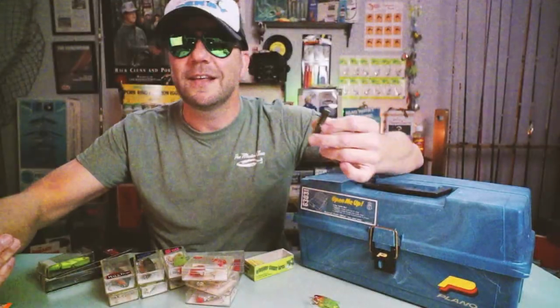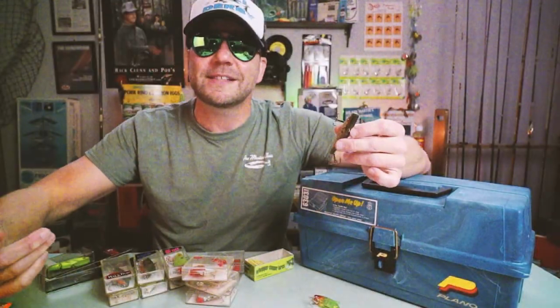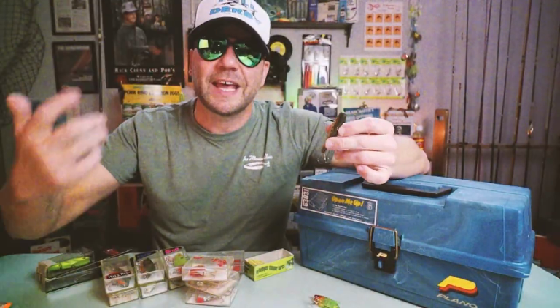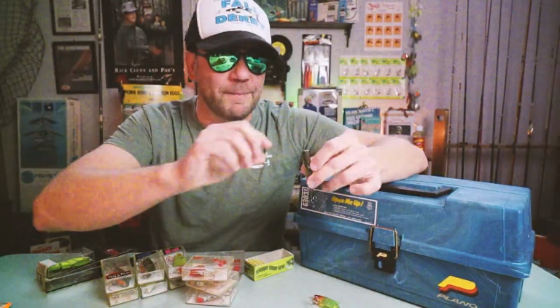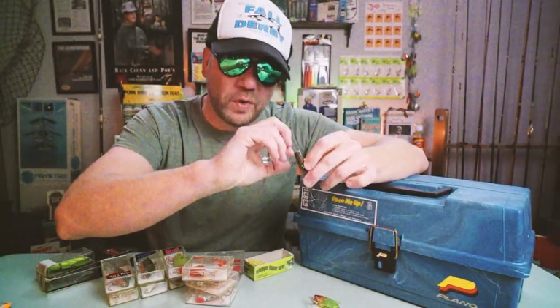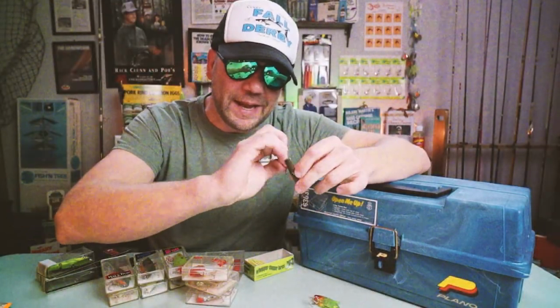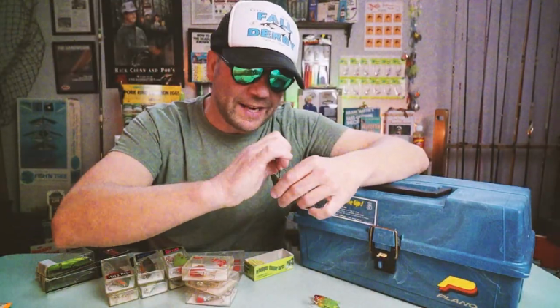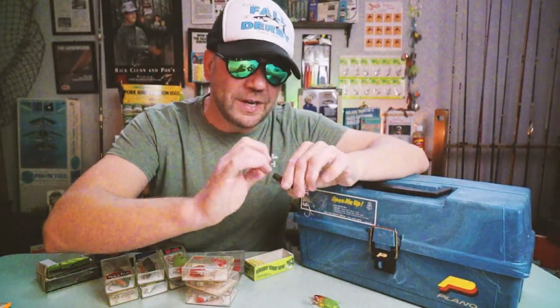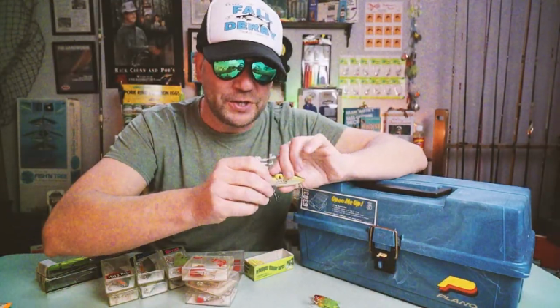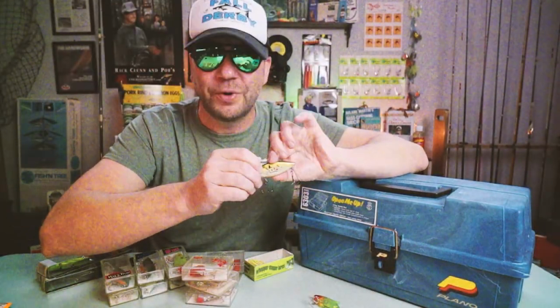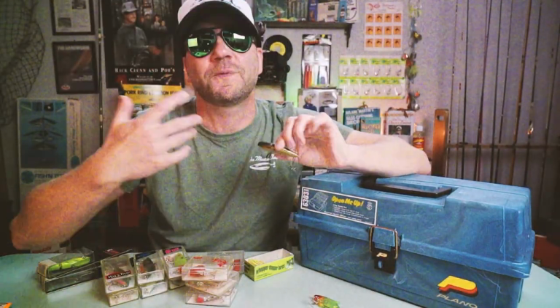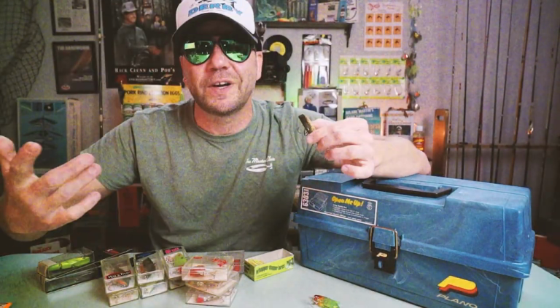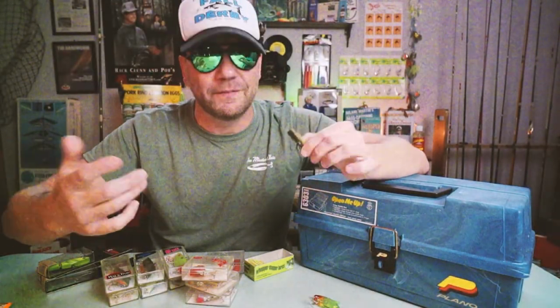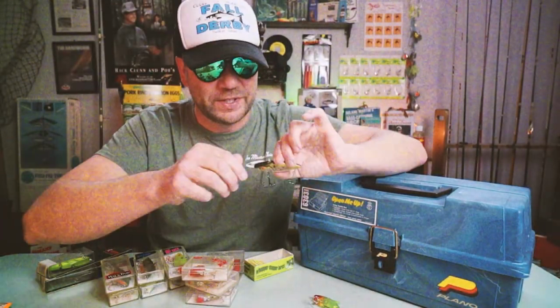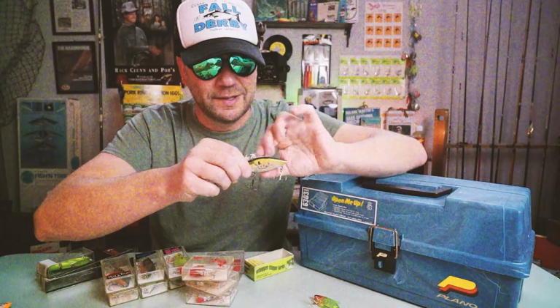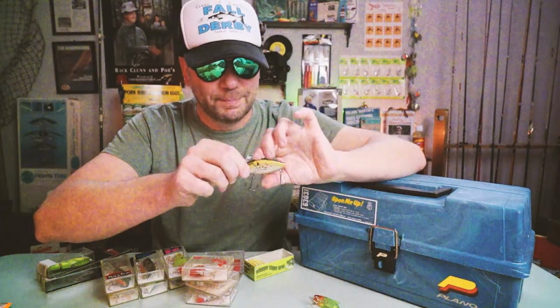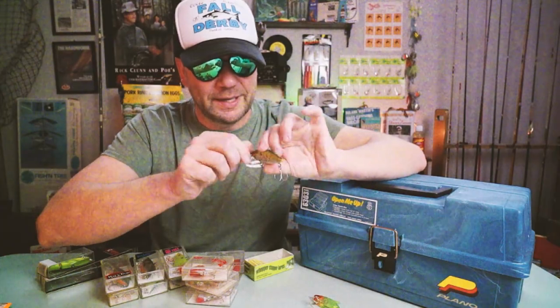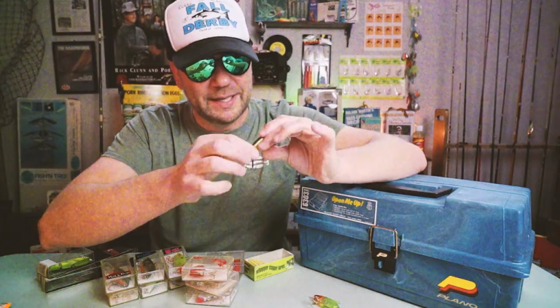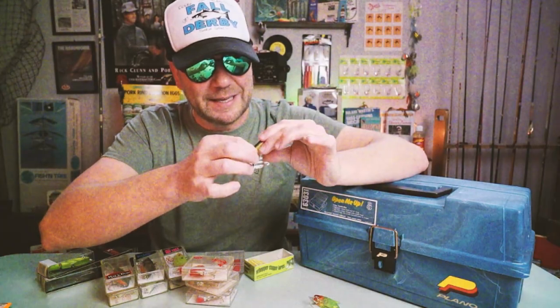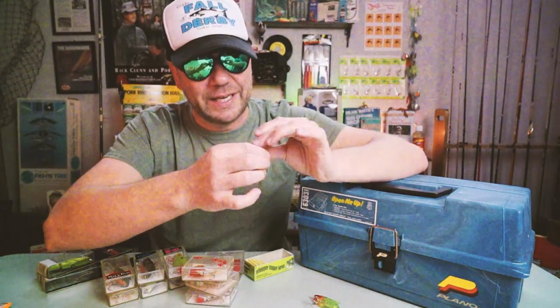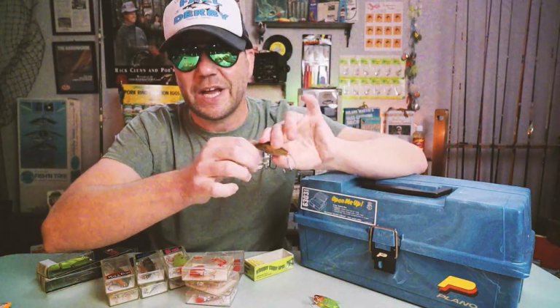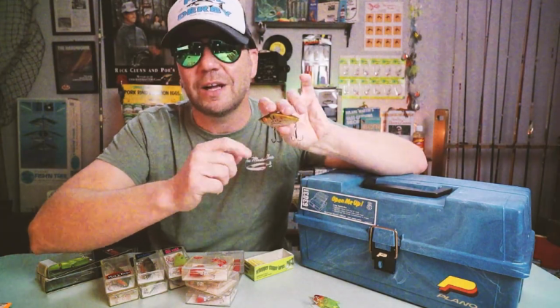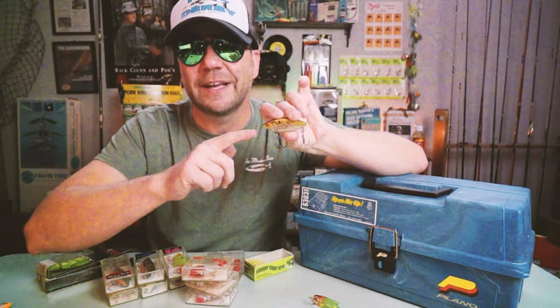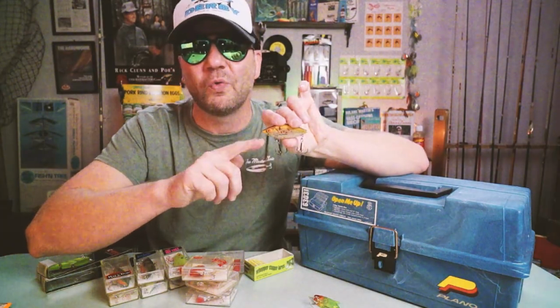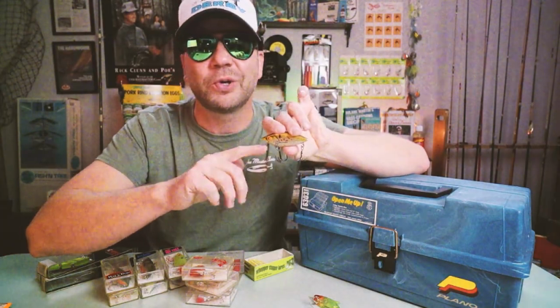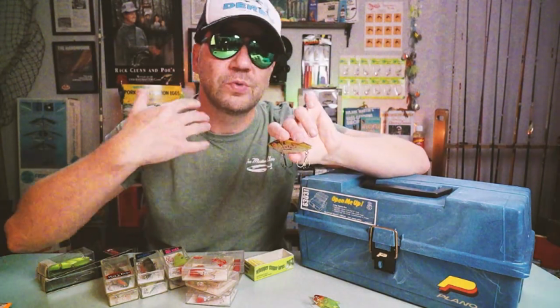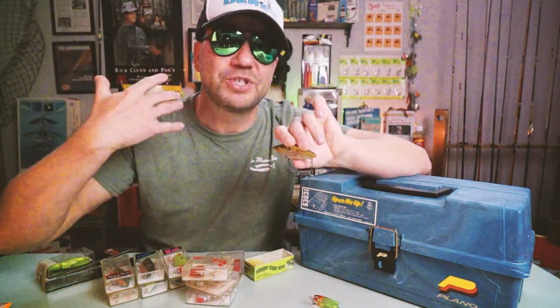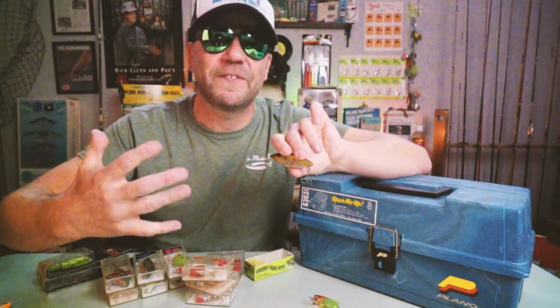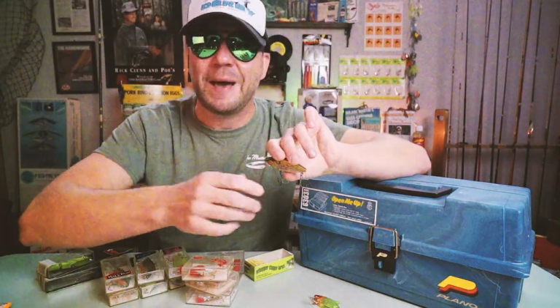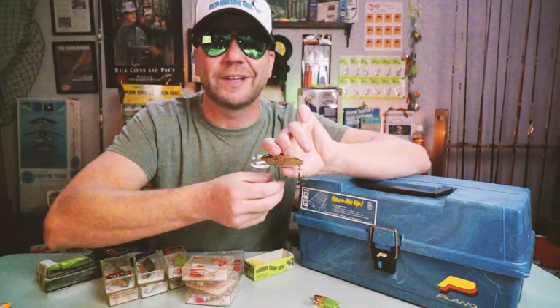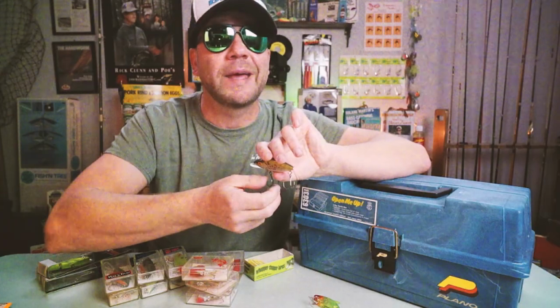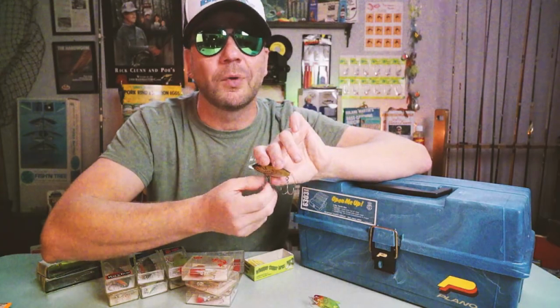I'm also a big chain pickerel junkie. One of the baits those fish love in tidal waters this time of year — December, January, February — is a suspending jerkbait. This is a Cordell Suspending Spot. I used to smoke some pickerel on this. It's one of my original baits I don't fish anymore for fear of losing it — it's a bleeding shad color in that cool G-finish pattern they don't make anymore.